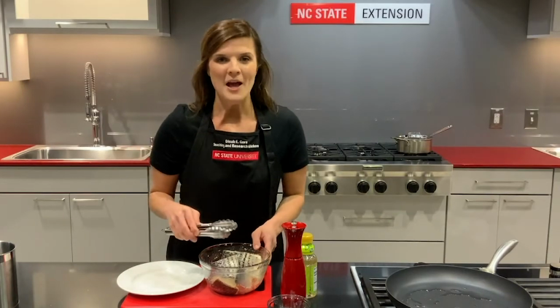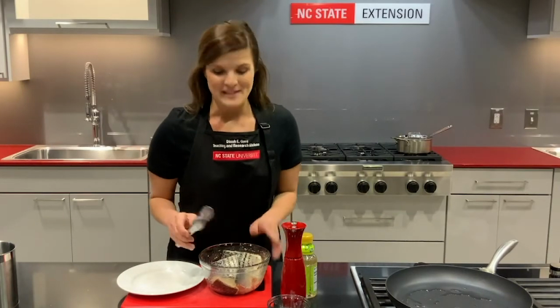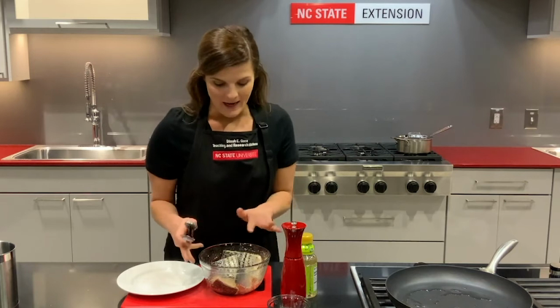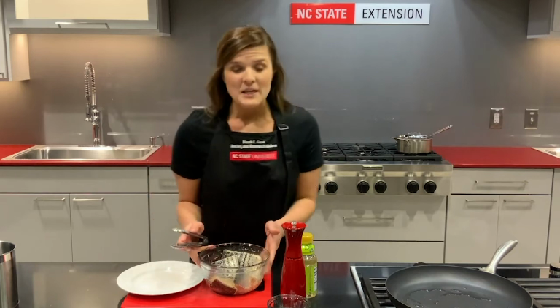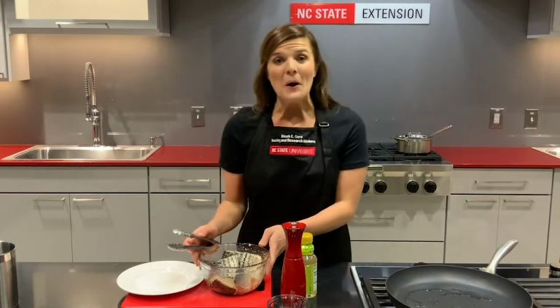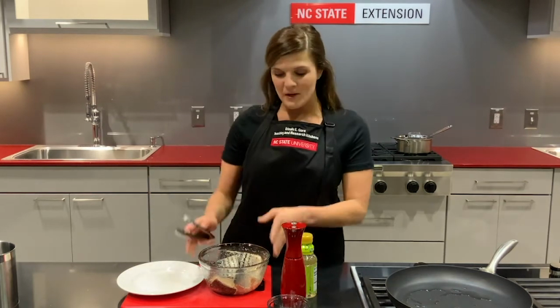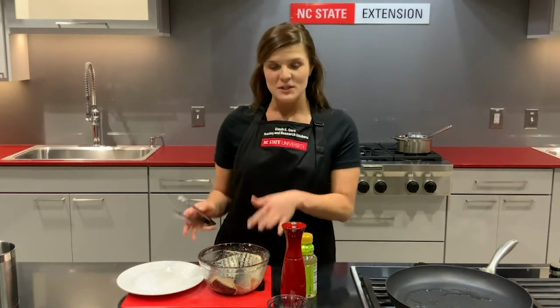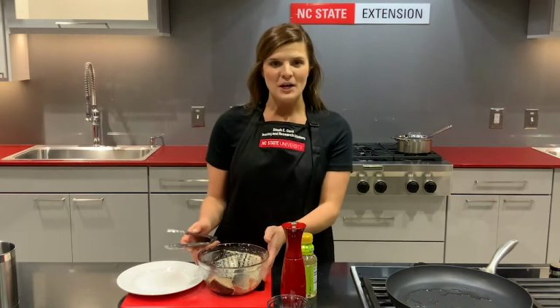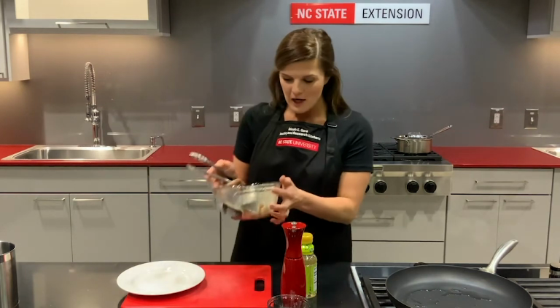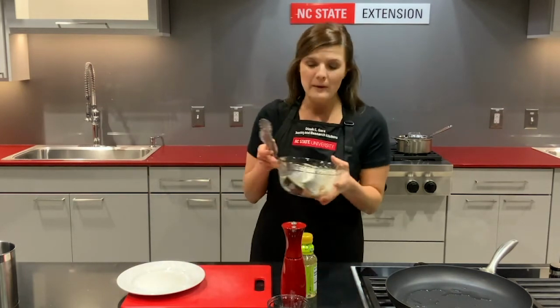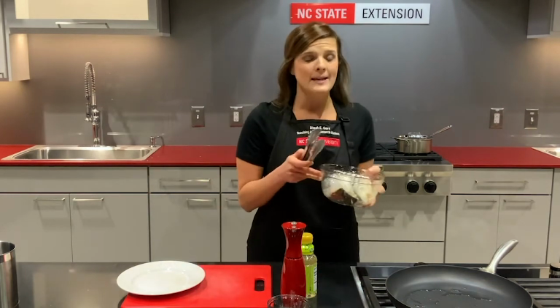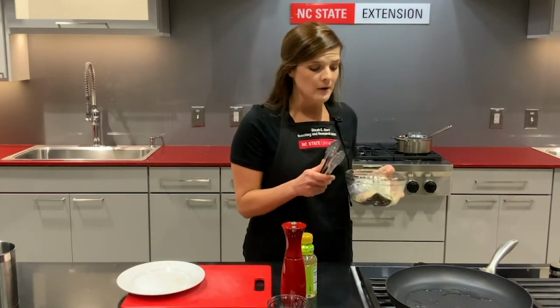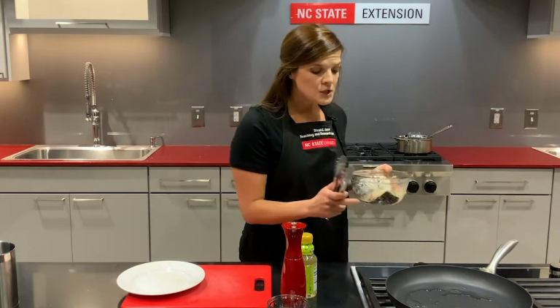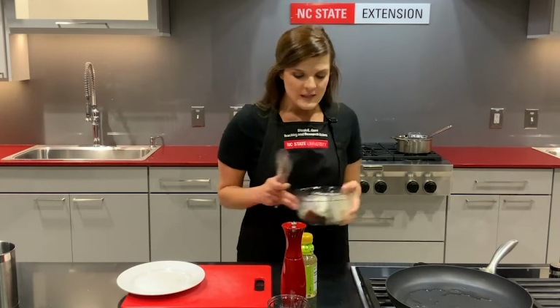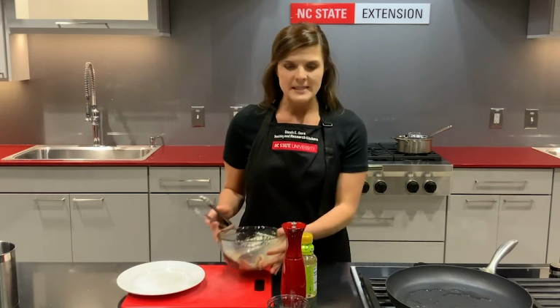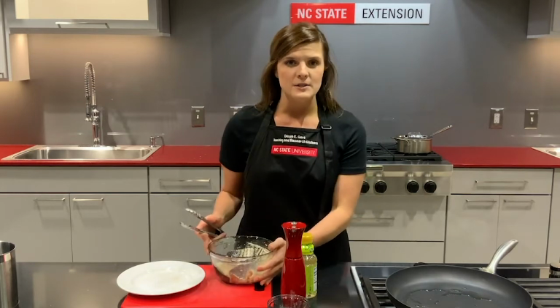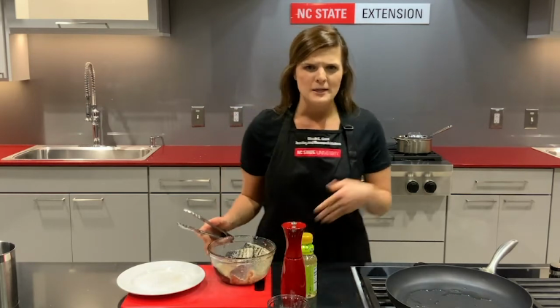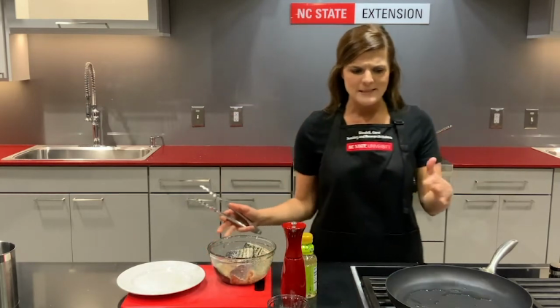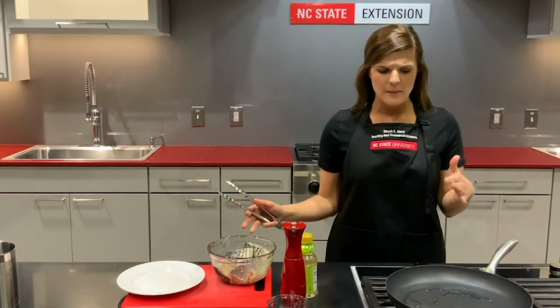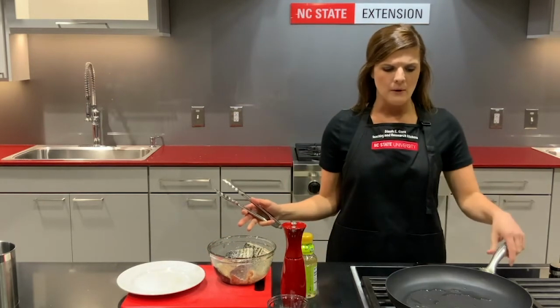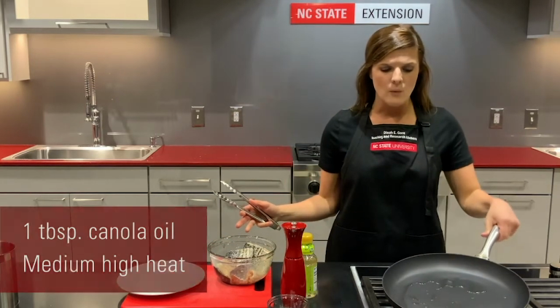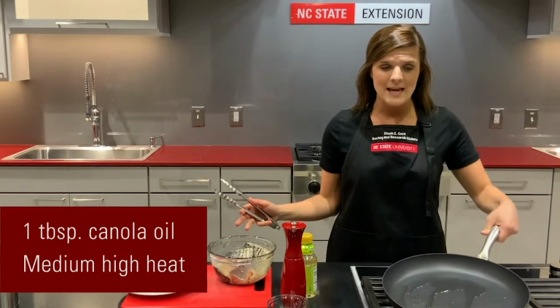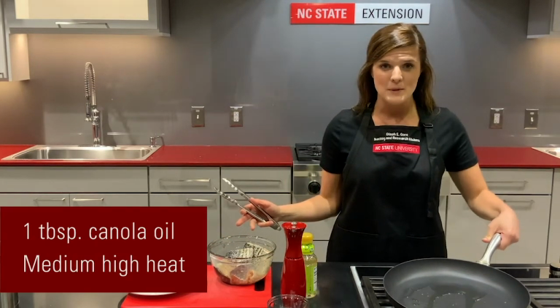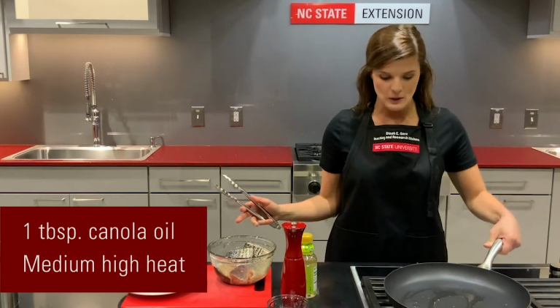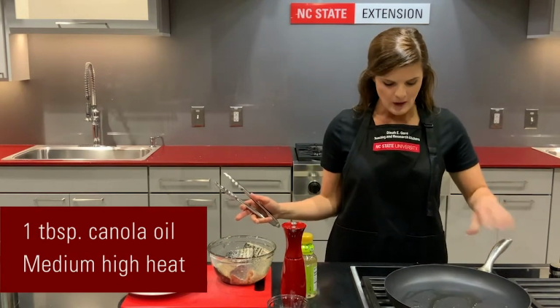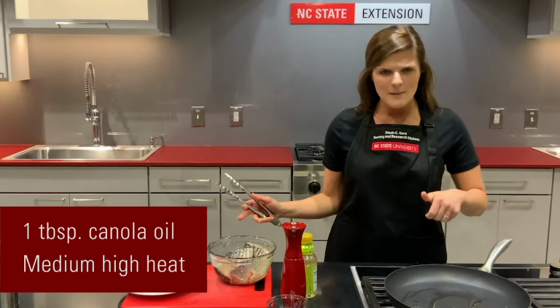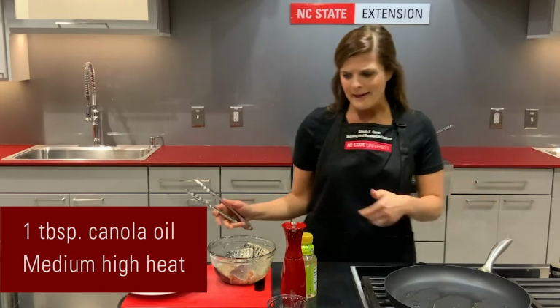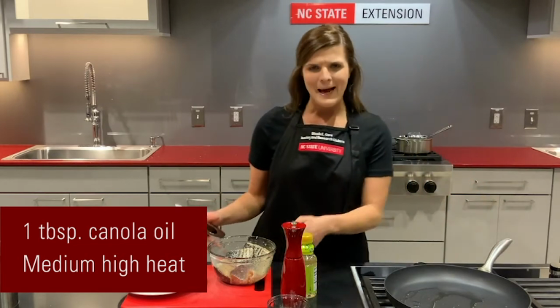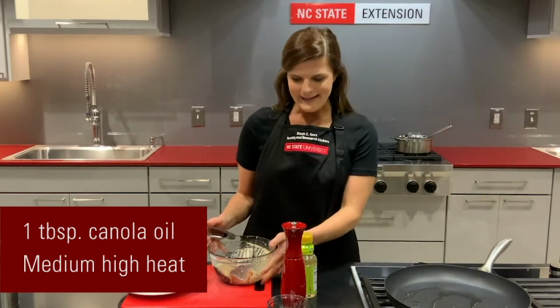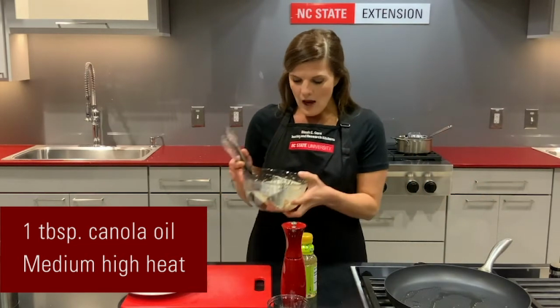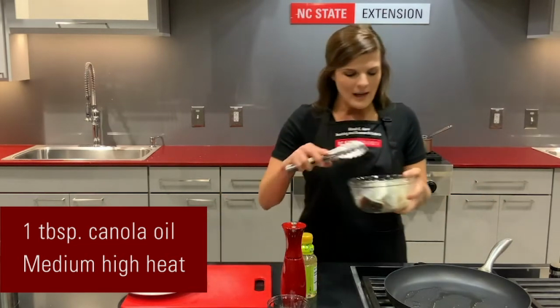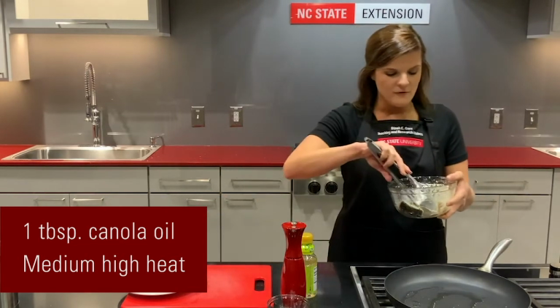My fish is all coated with the ginger, canola oil, and salt. To the same skillet I used earlier, just wiped out with a paper towel, add one tablespoon of canola oil on medium to medium-high heat and add the fish.